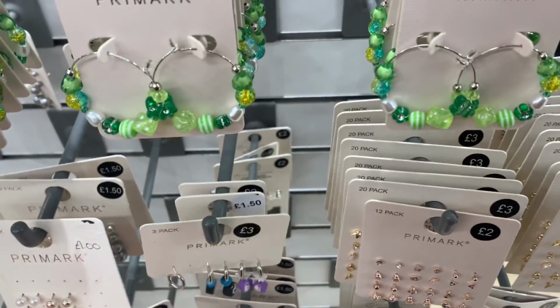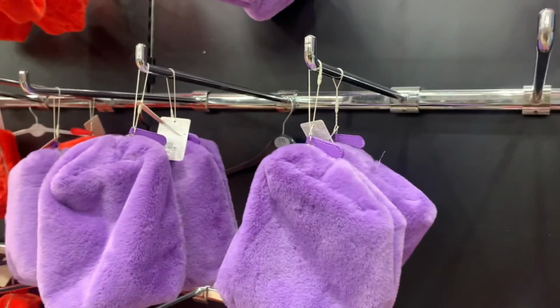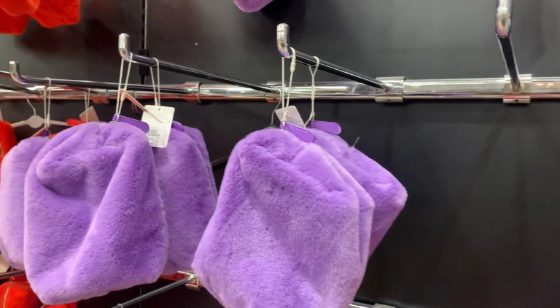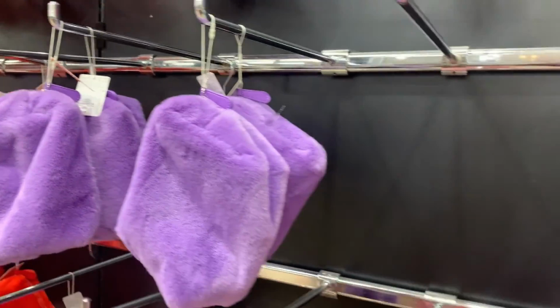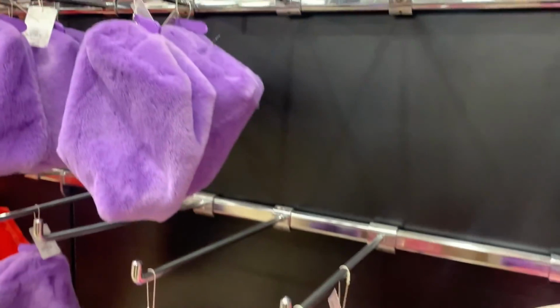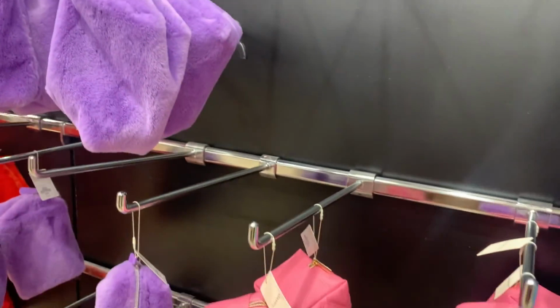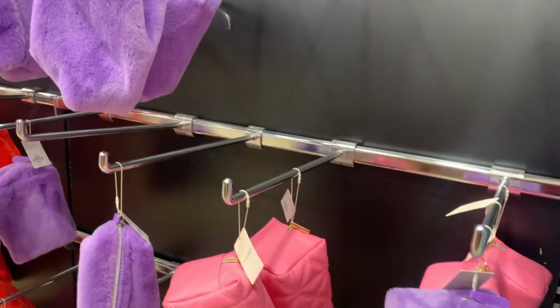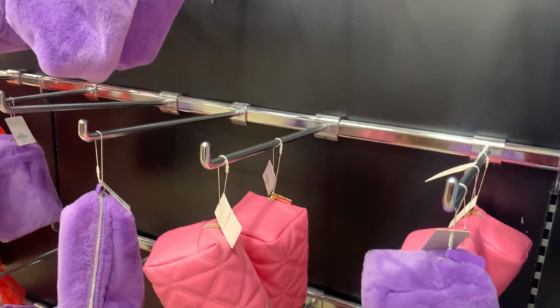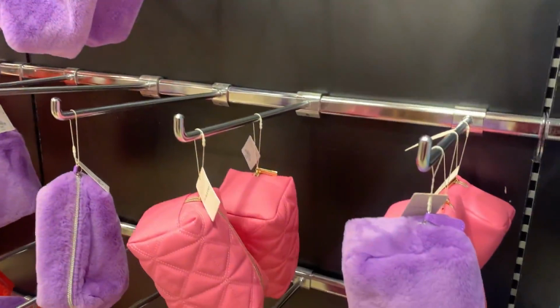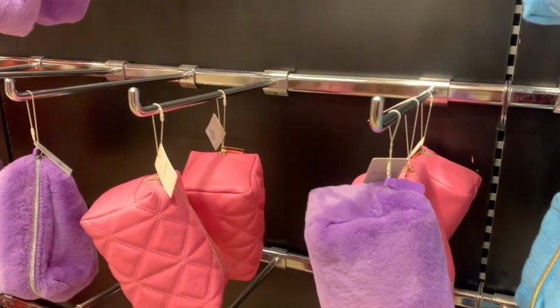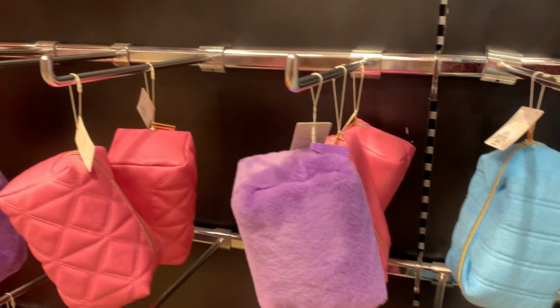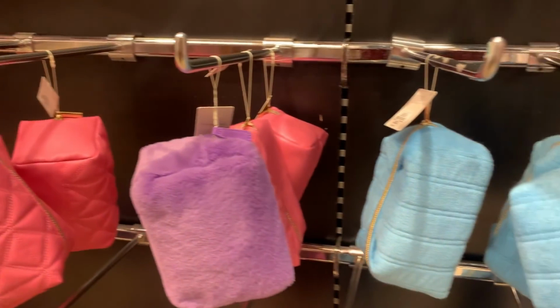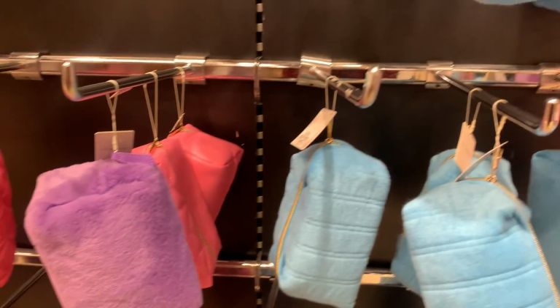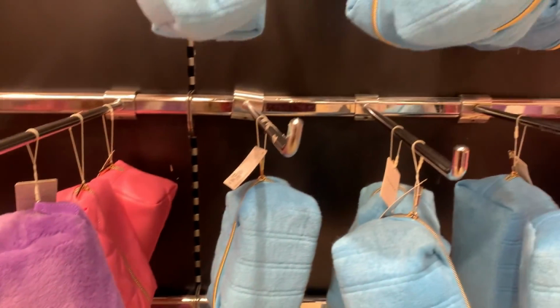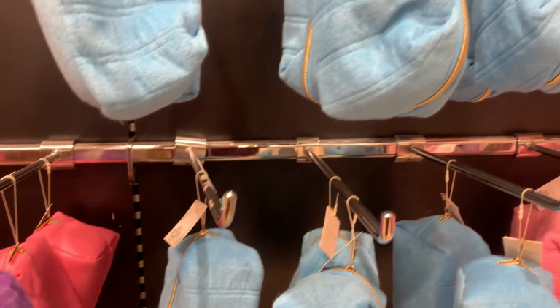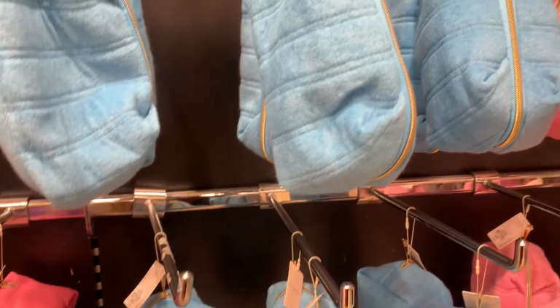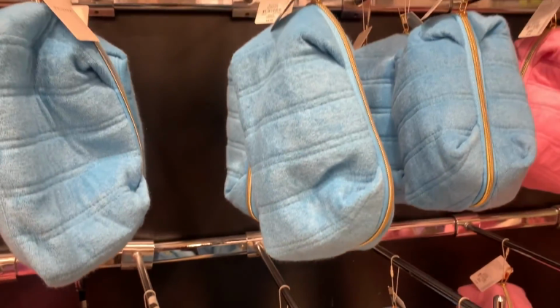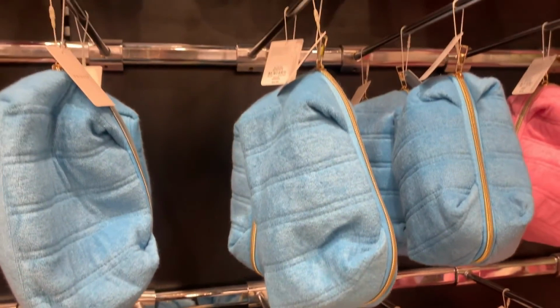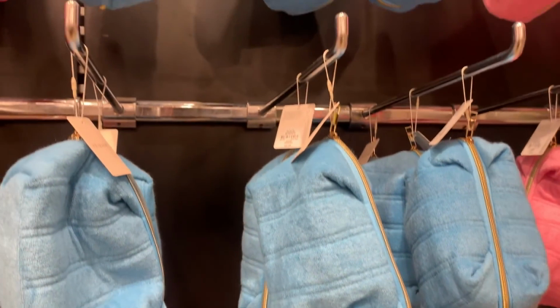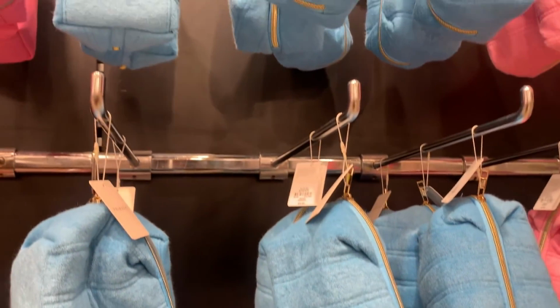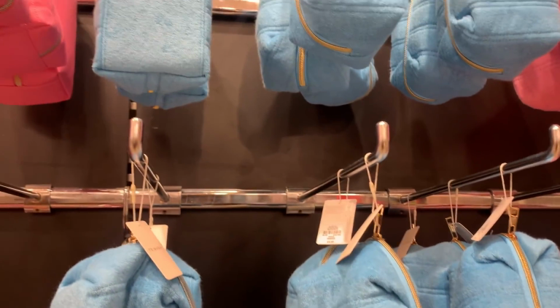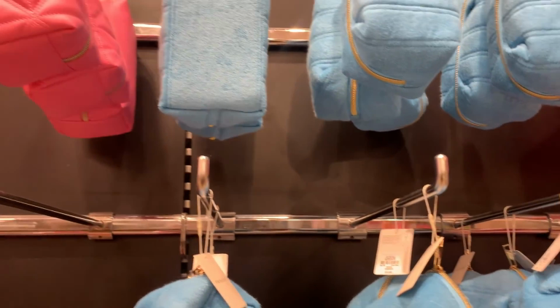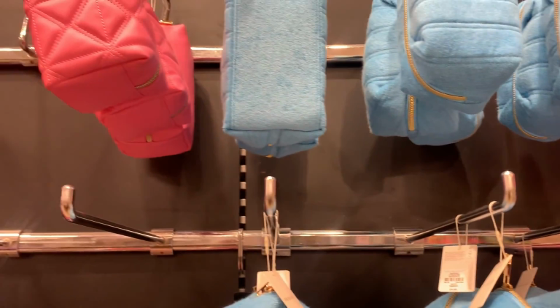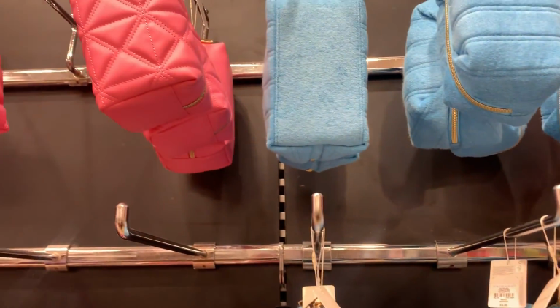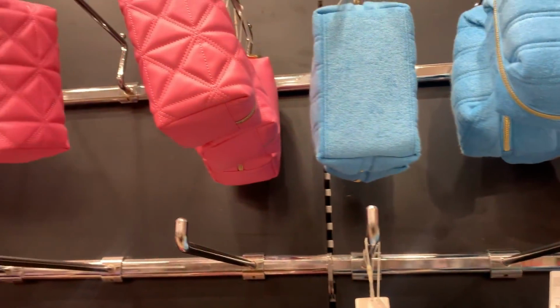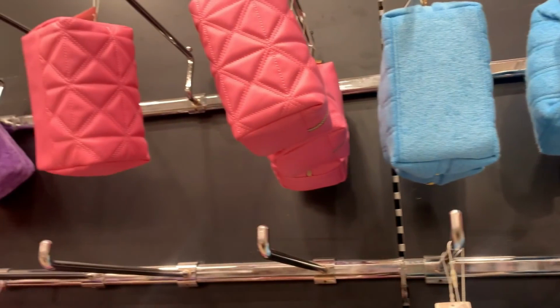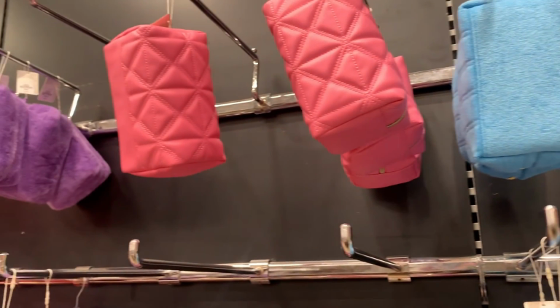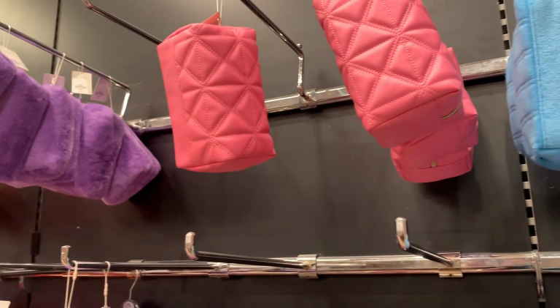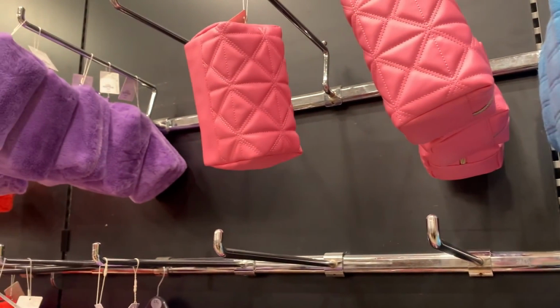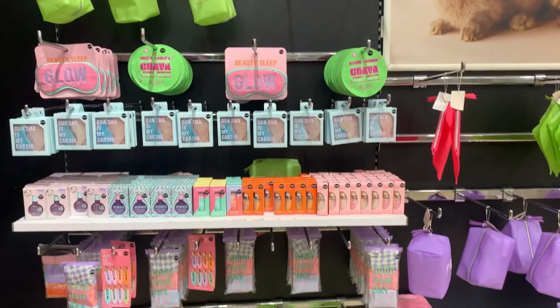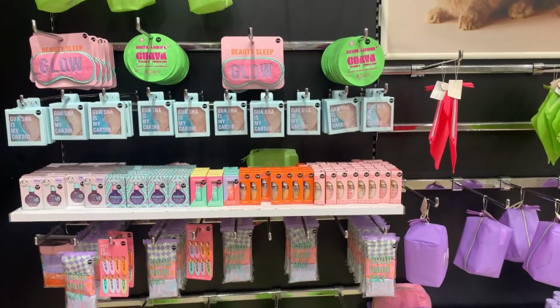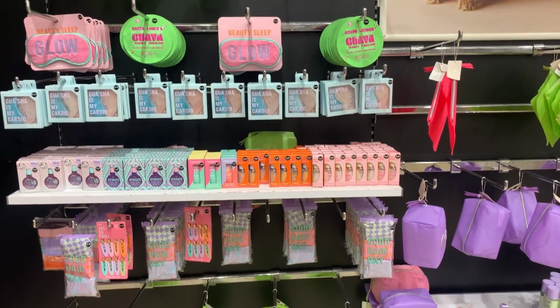We have a huge collection of purses here as well. These are makeup pouches, or you can carry your essentials in them. They have a huge collection in different colors.